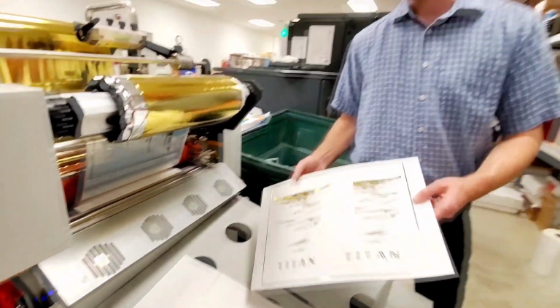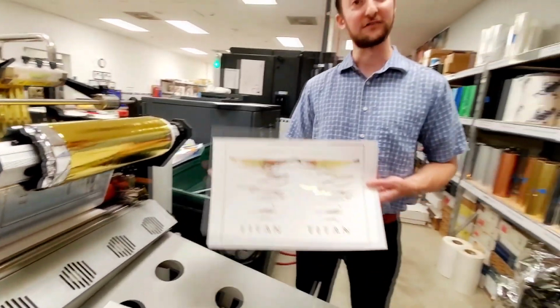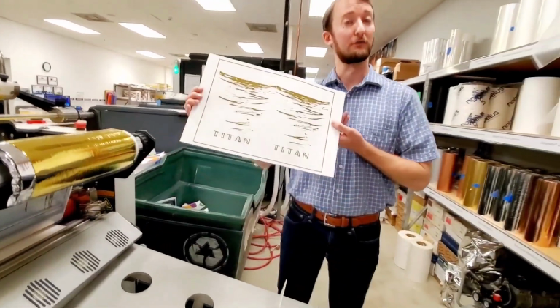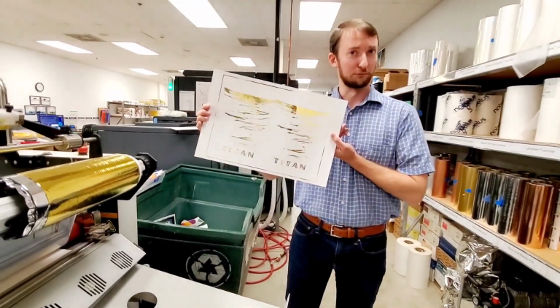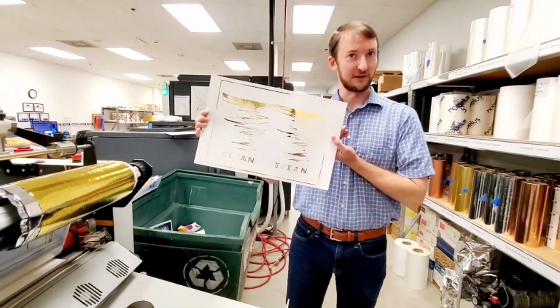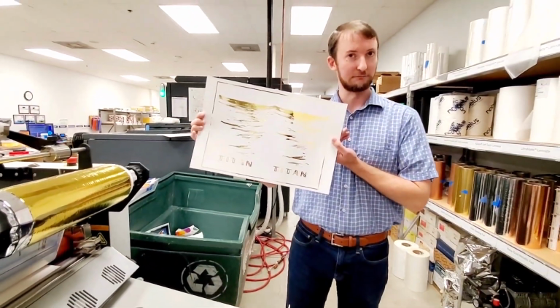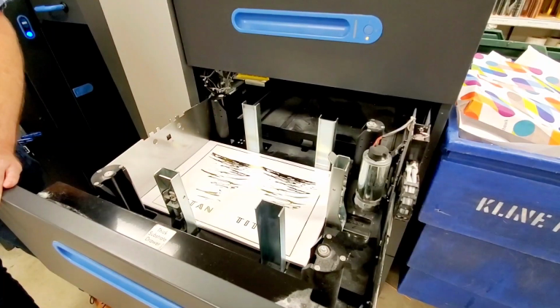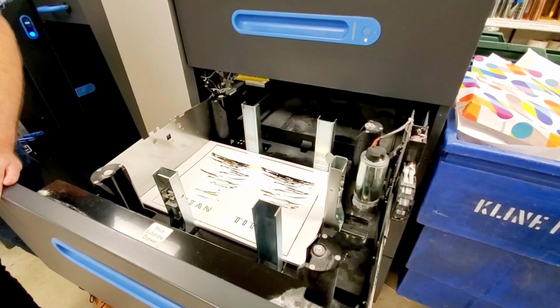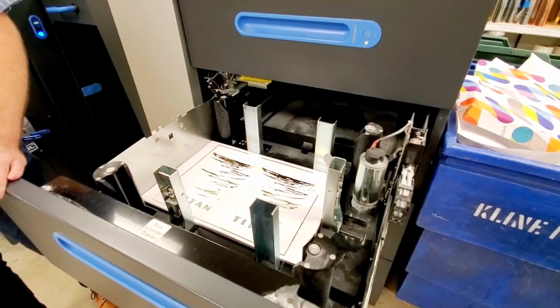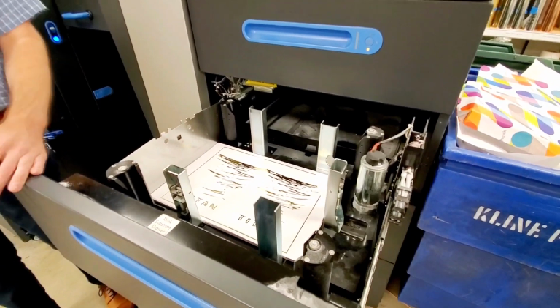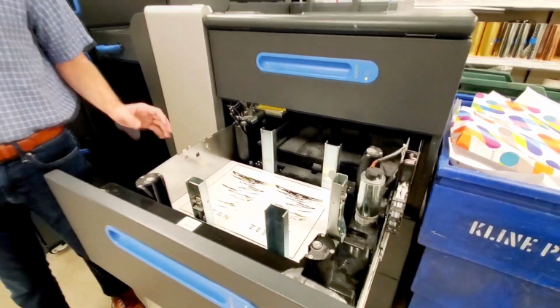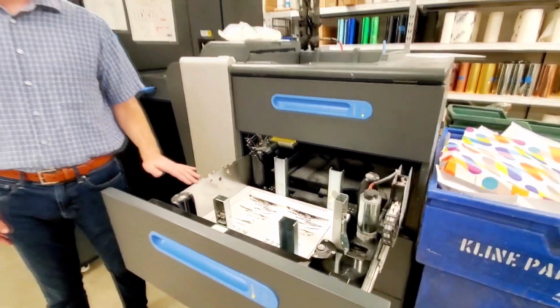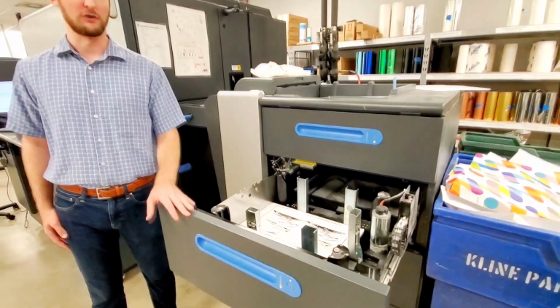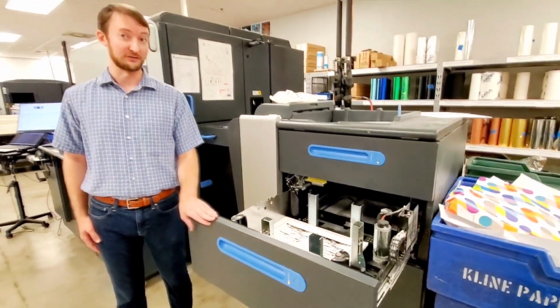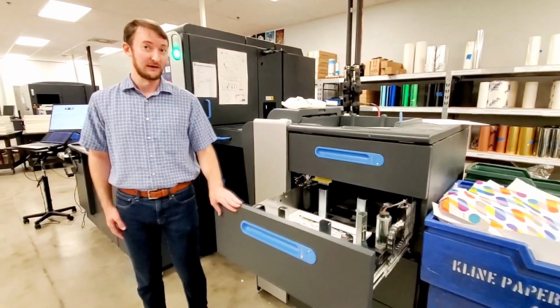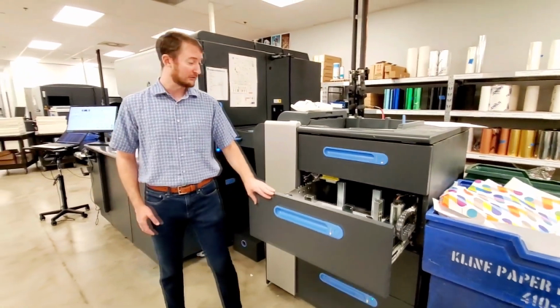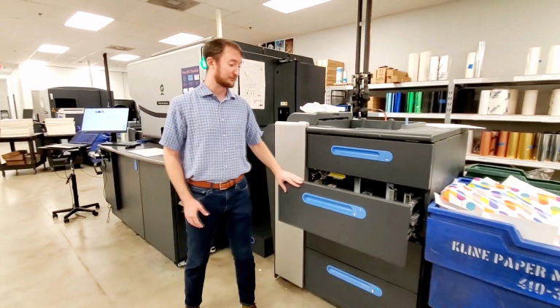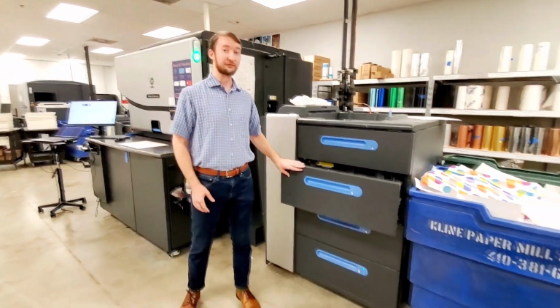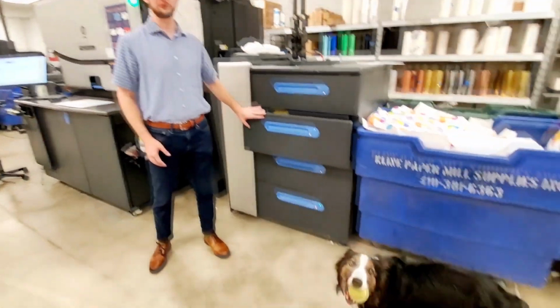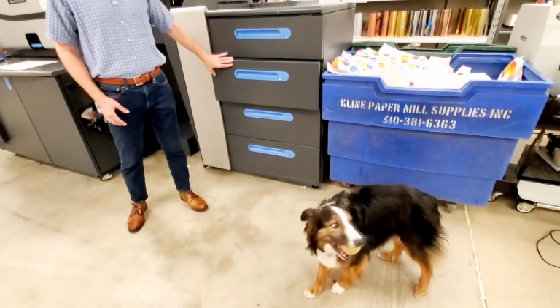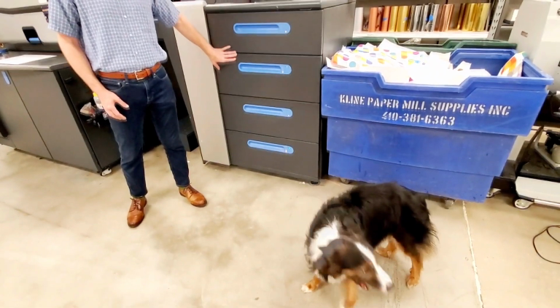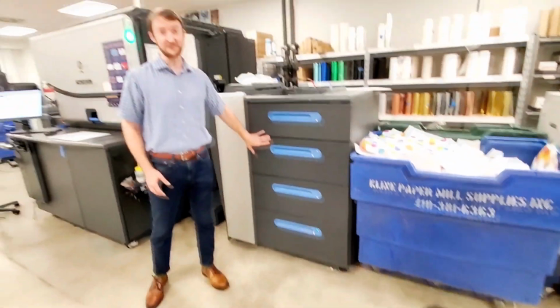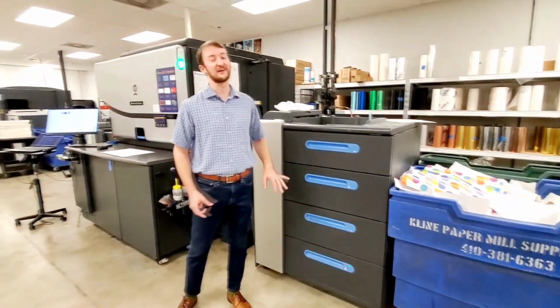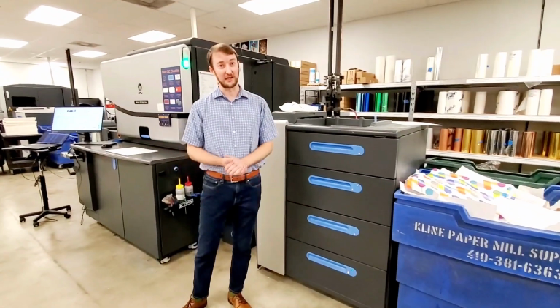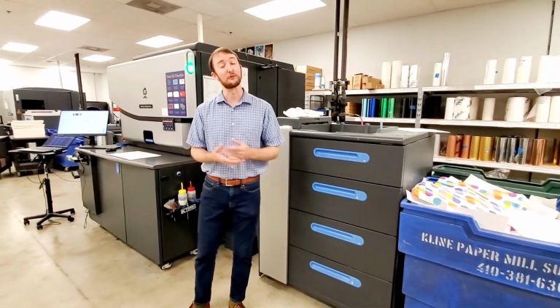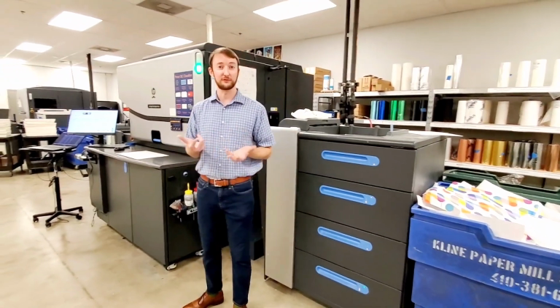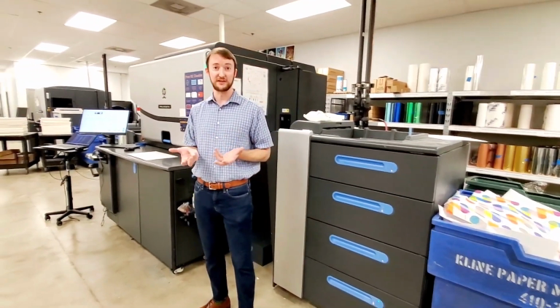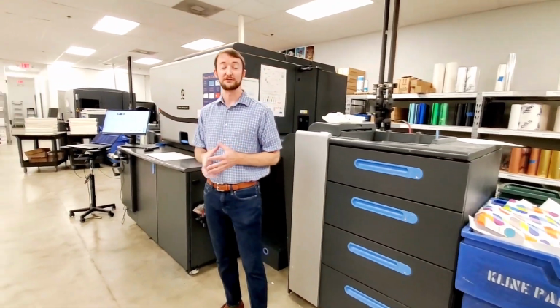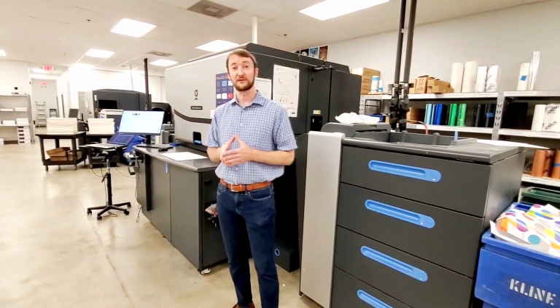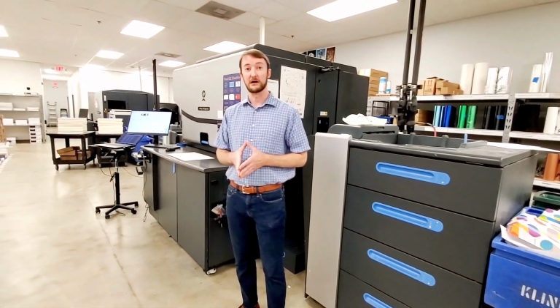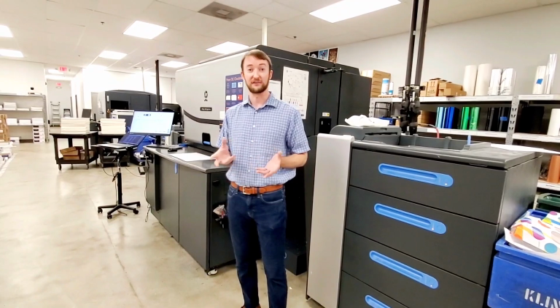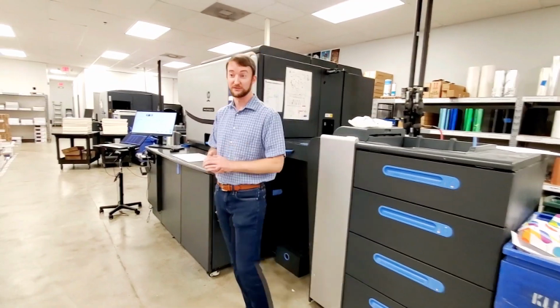With us, a beautifully foiled press sheet. The foiled press sheet is then loaded back into our Indigo for the over-print. By now, the paper has gone through two full heating cycles, and it has changed size and shape.